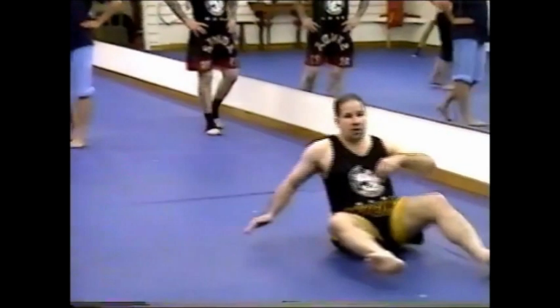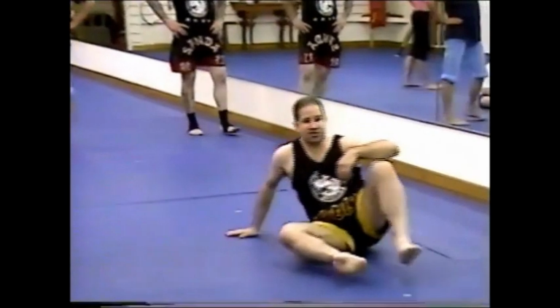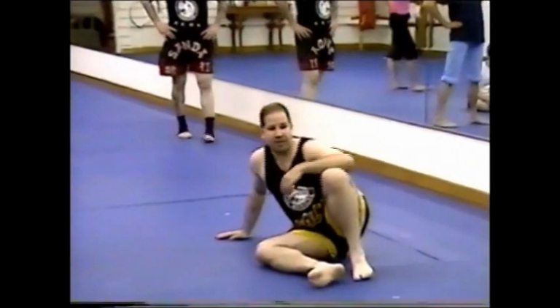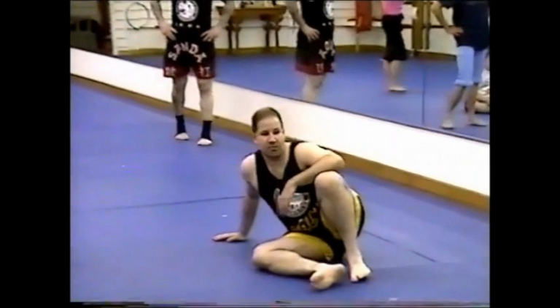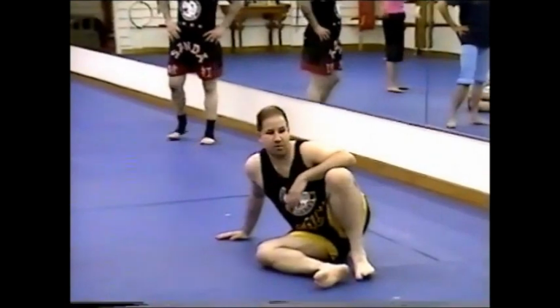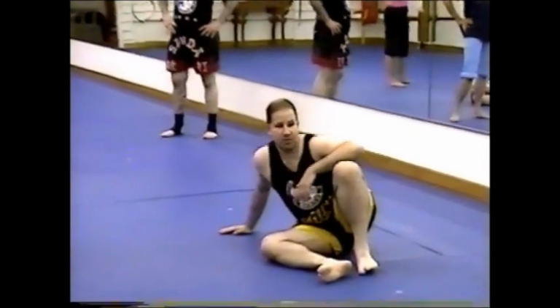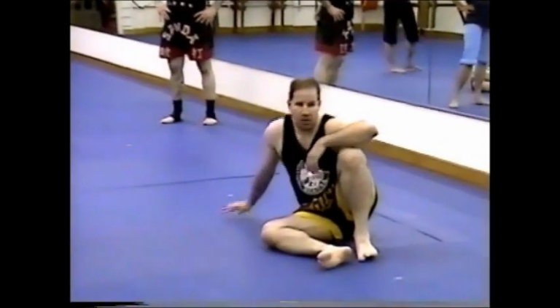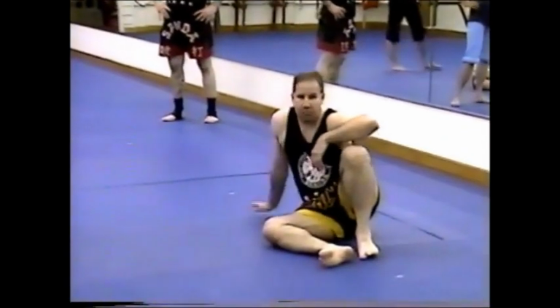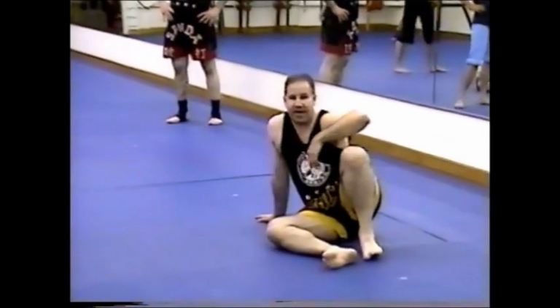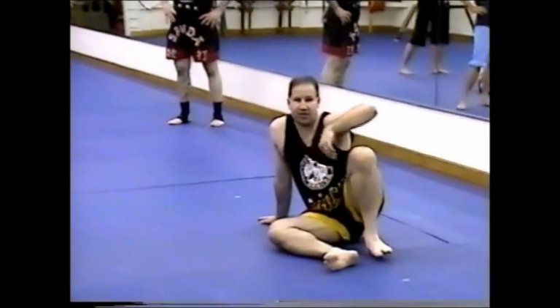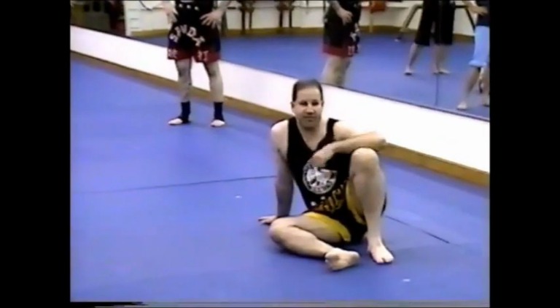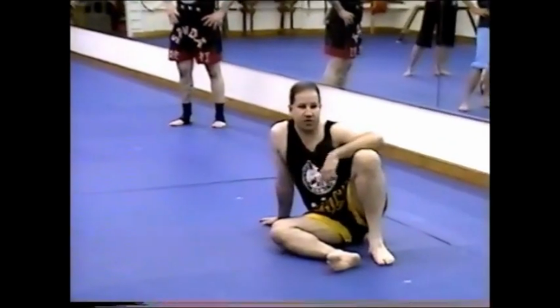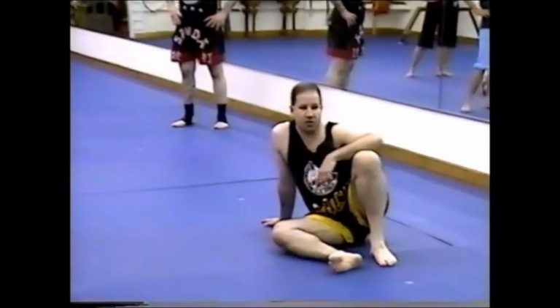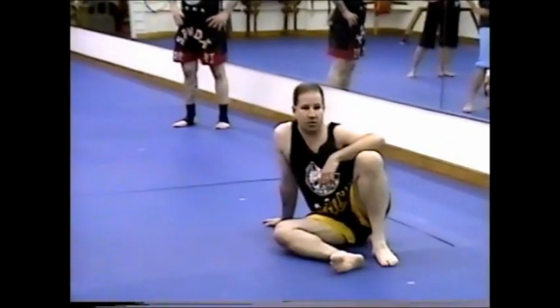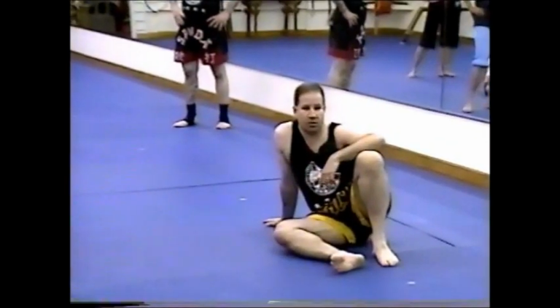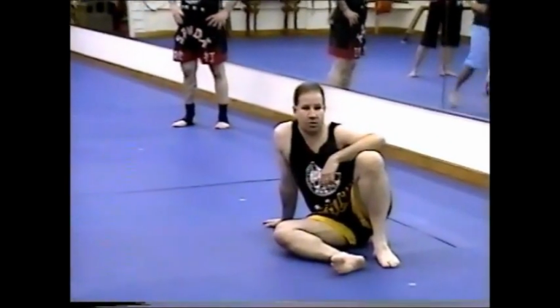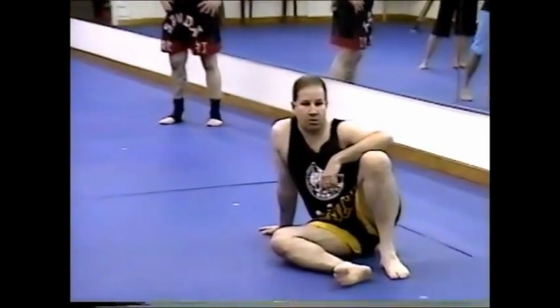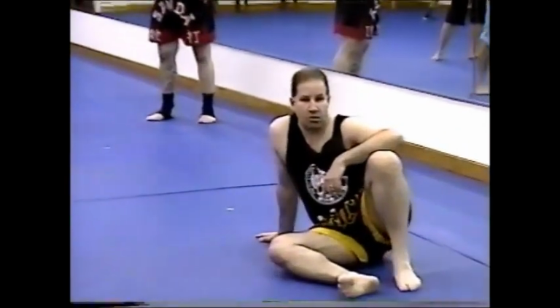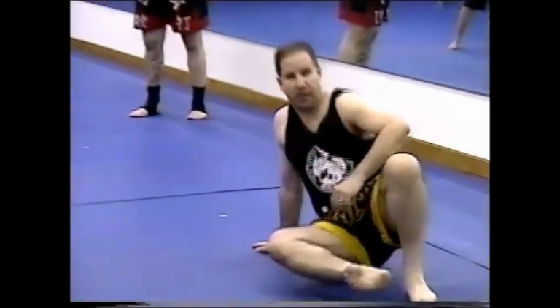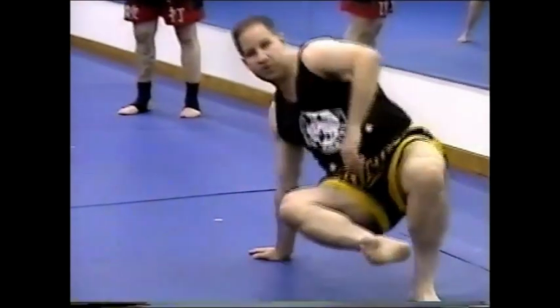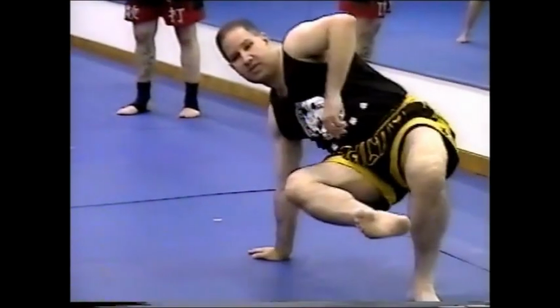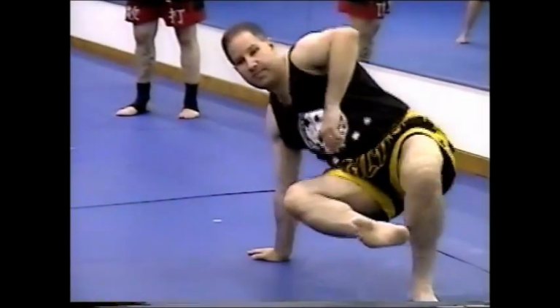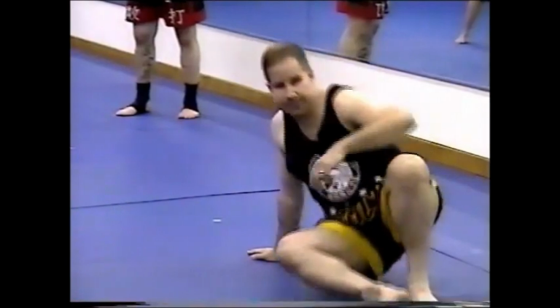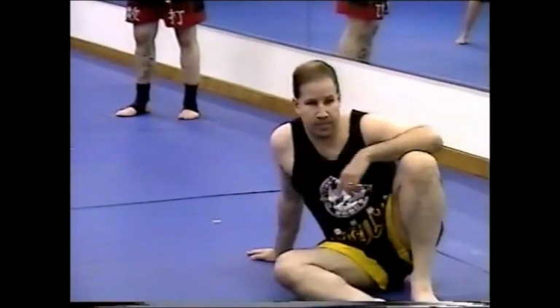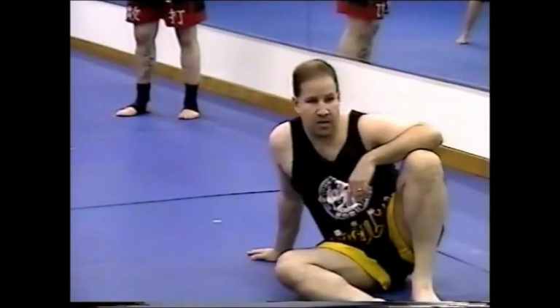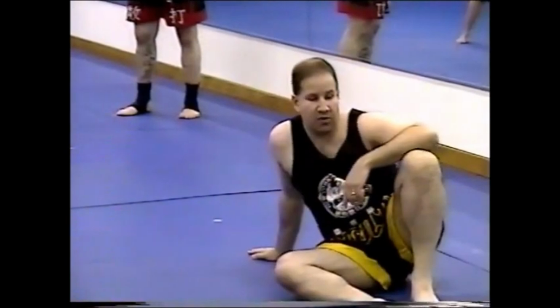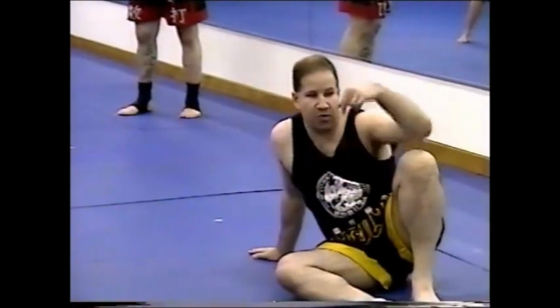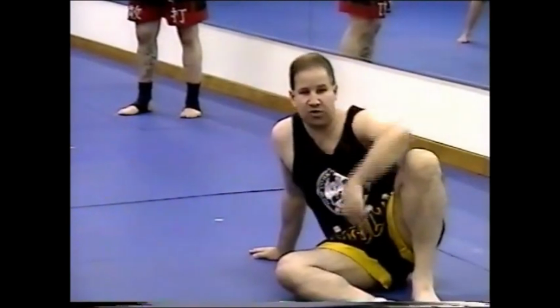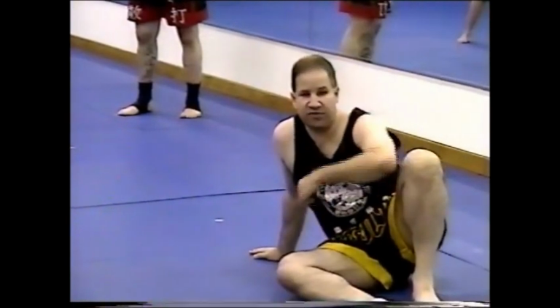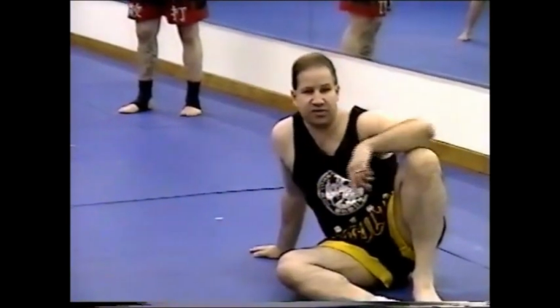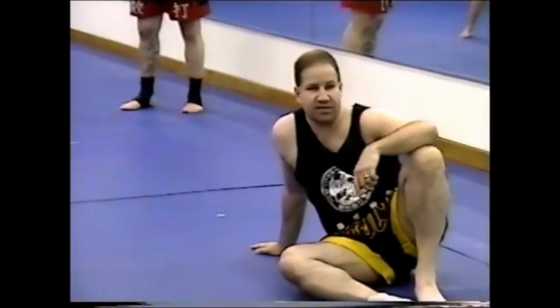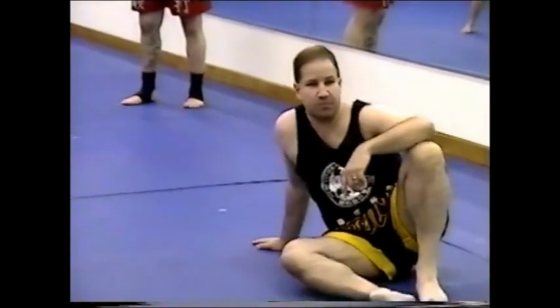I'll sit on my hip, I'll put my hand on my foot here, weight goes up, and when the weight goes up the foot slides out.